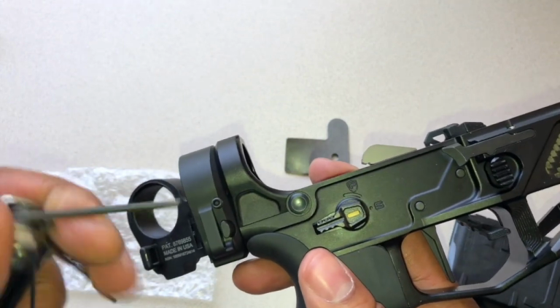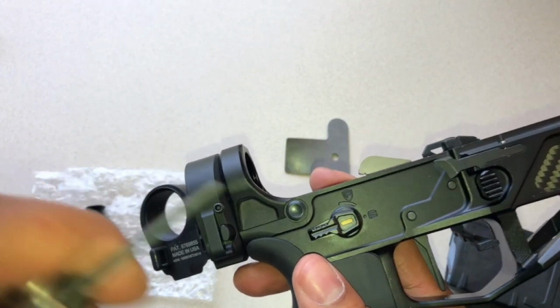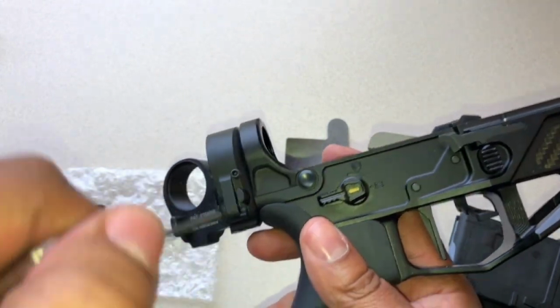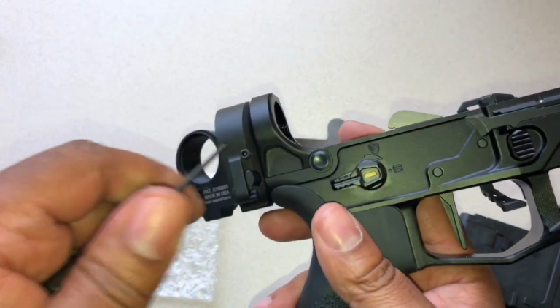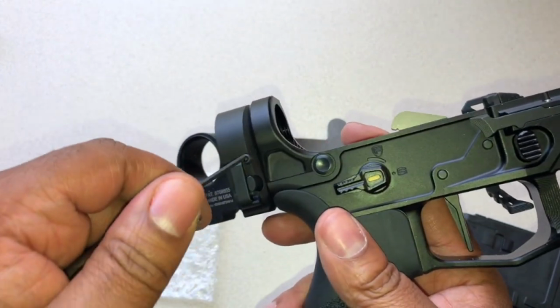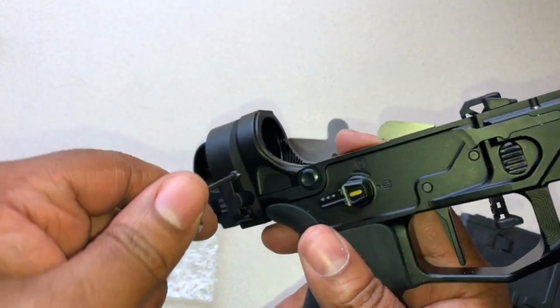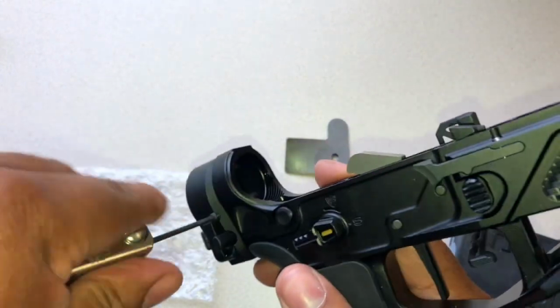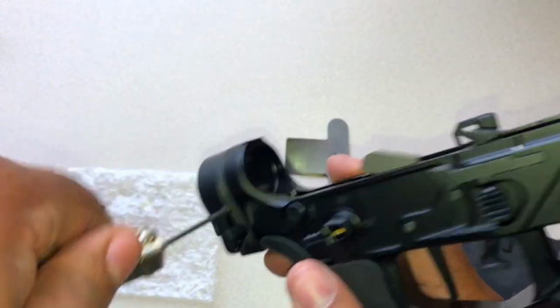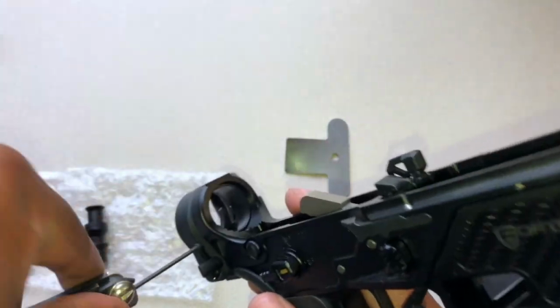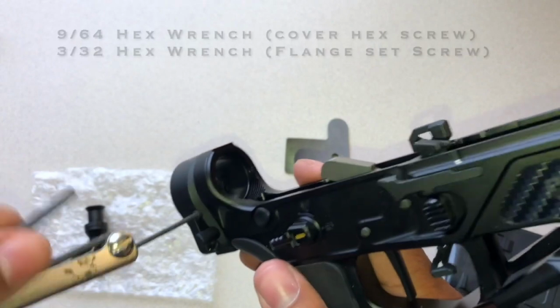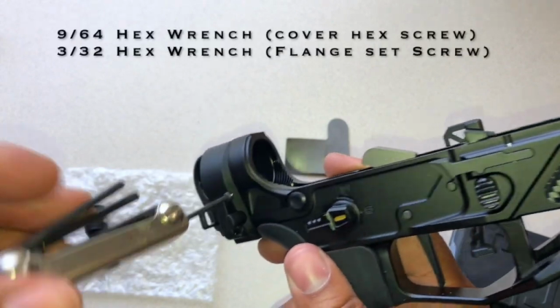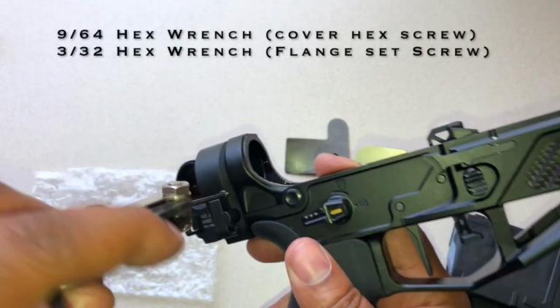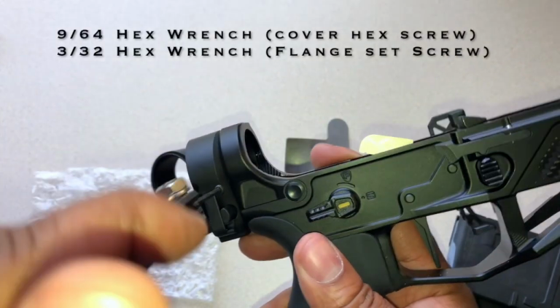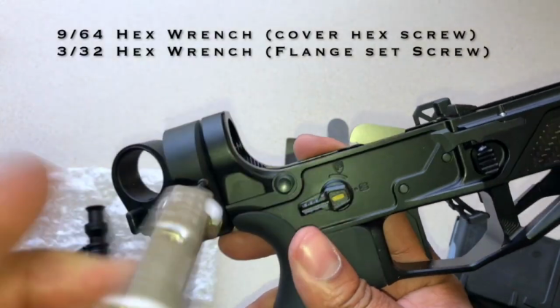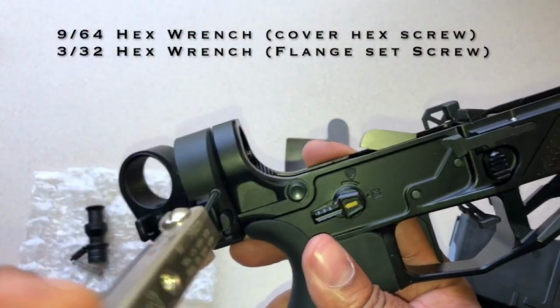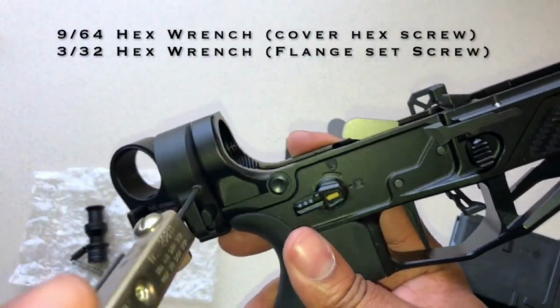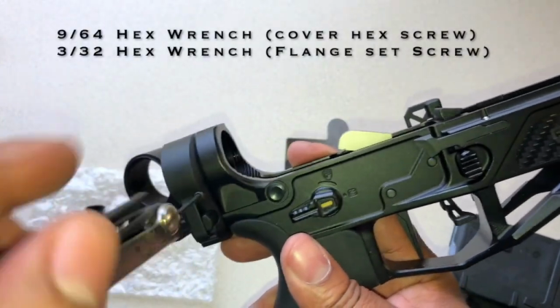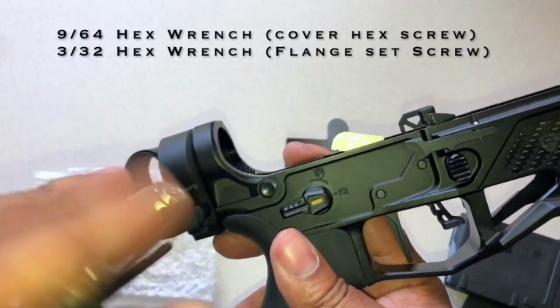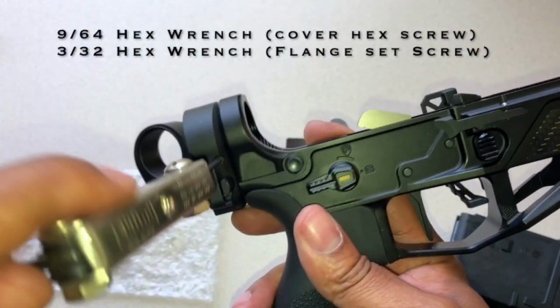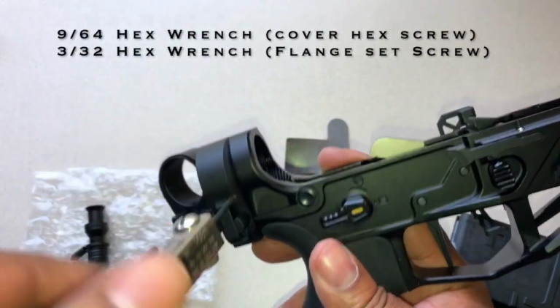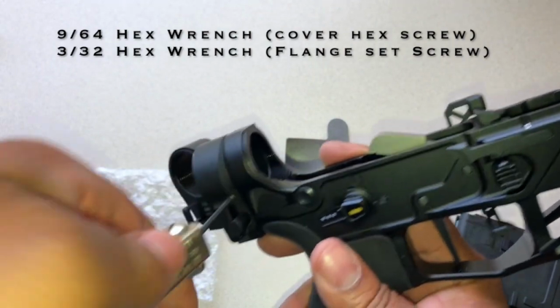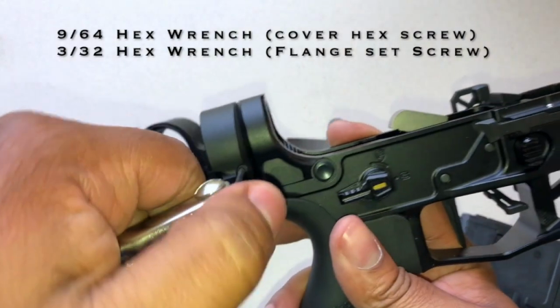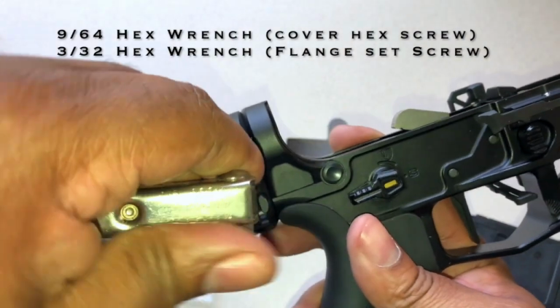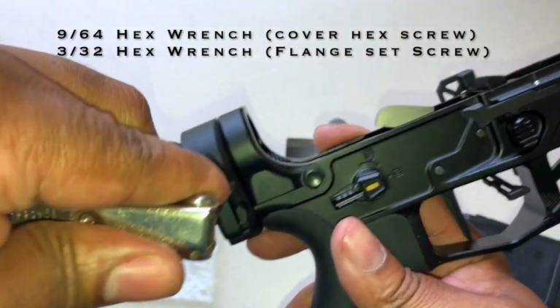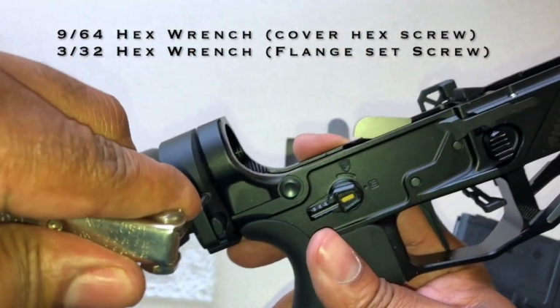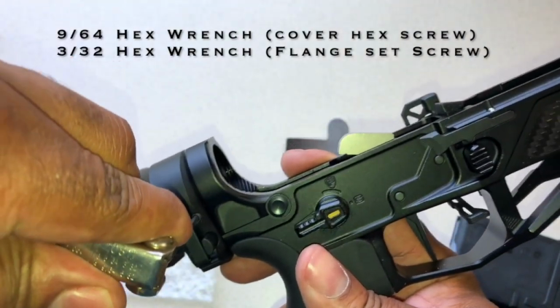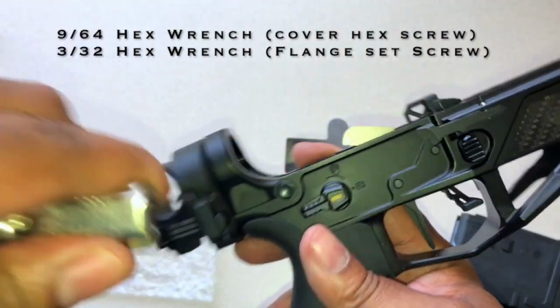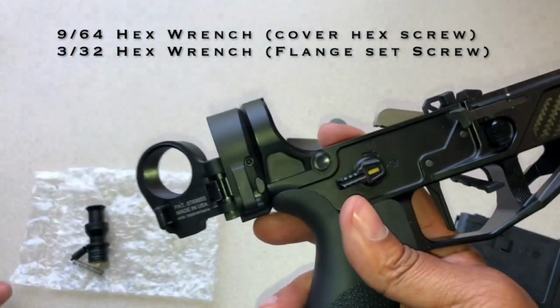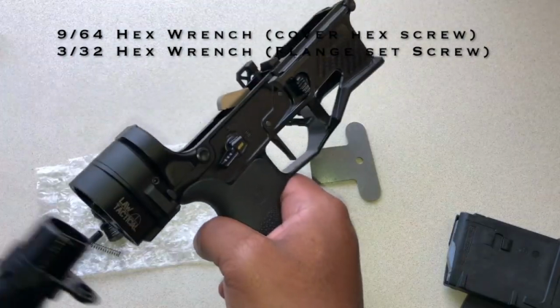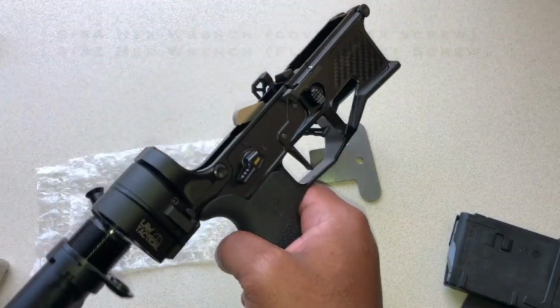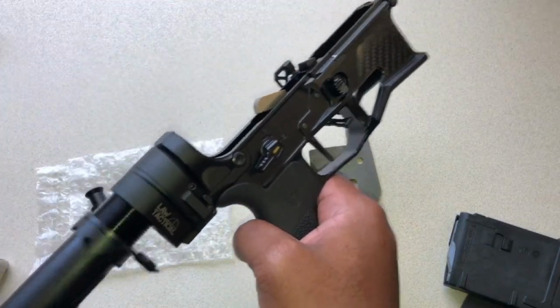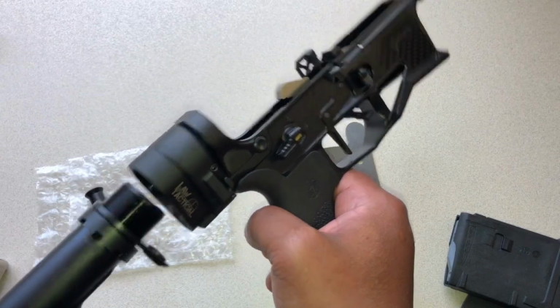So once you do that functions test, what you can do is take your wrench — I'll put the lug sizes in the video — and just torque up the set screw. Make sure you don't over-torque it, just torque it up a little bit. Now I'm ready to install my pistol brace.